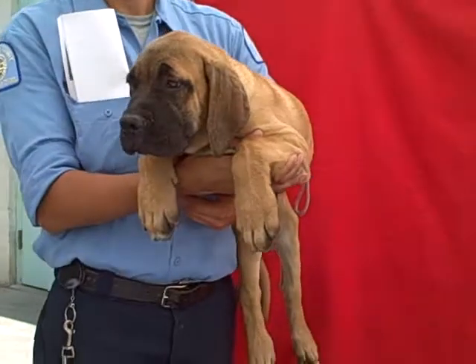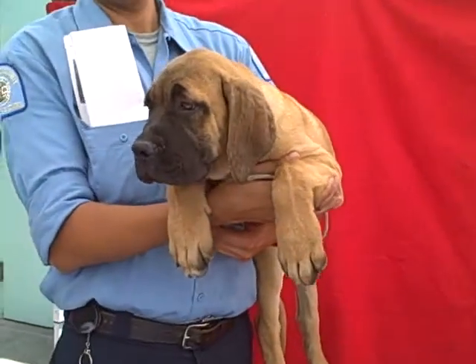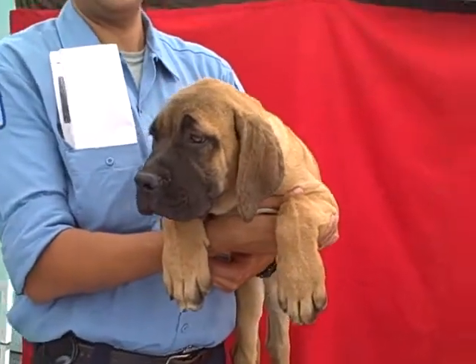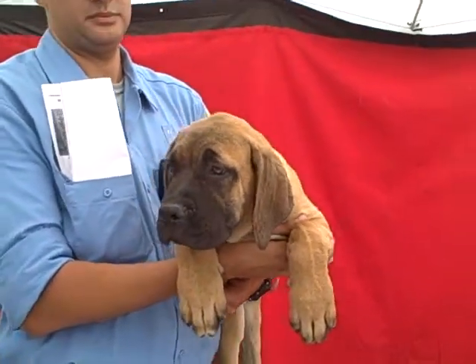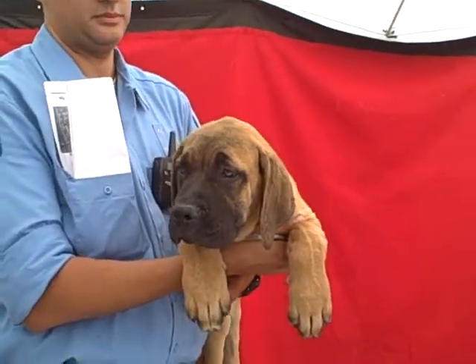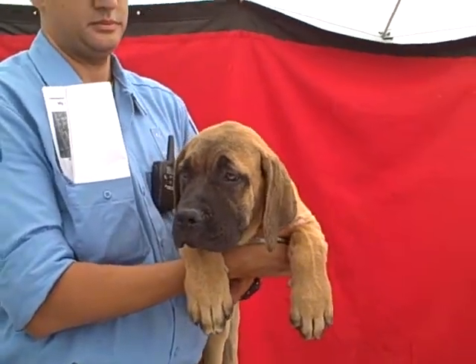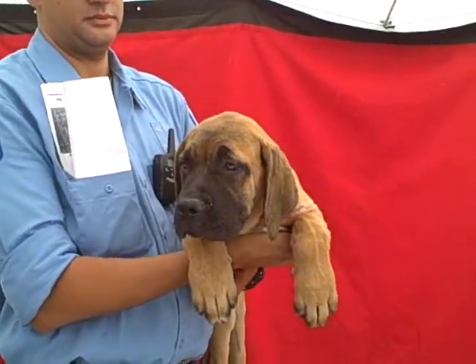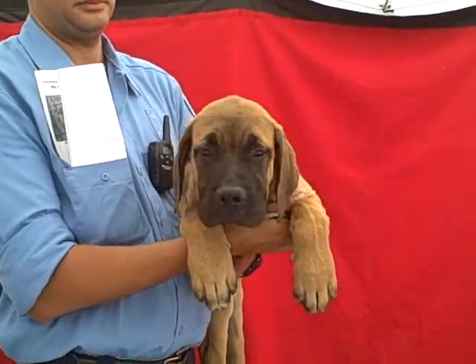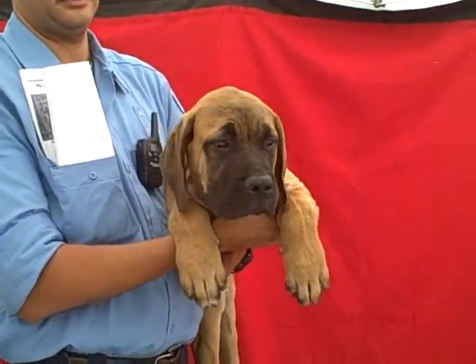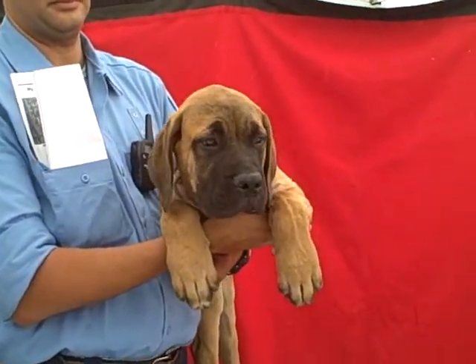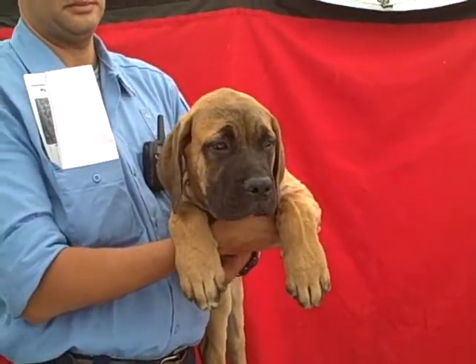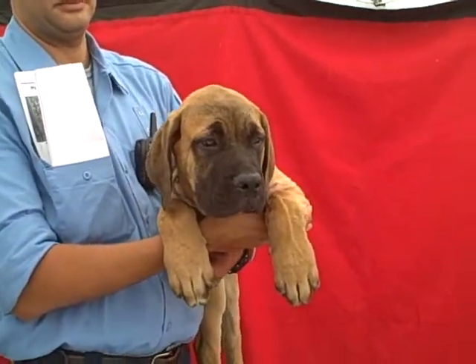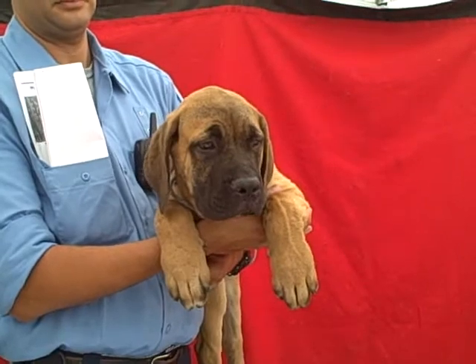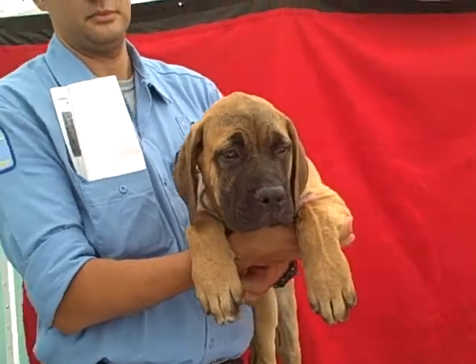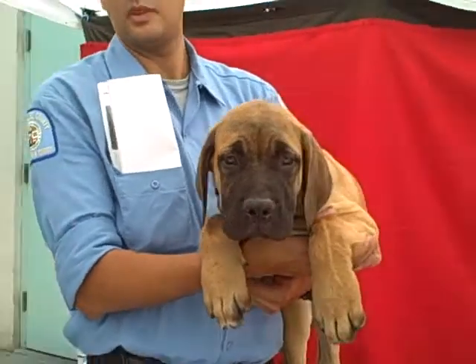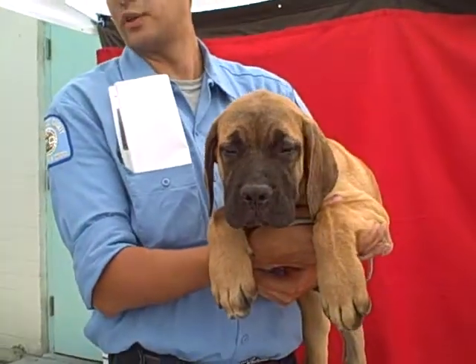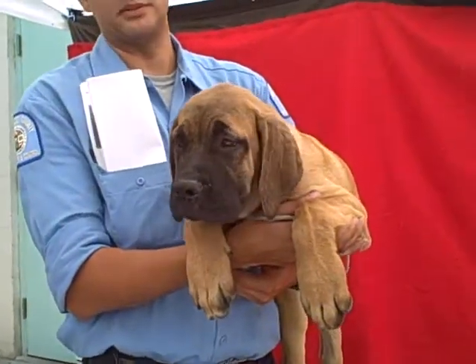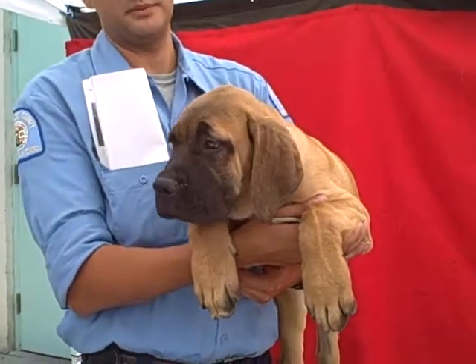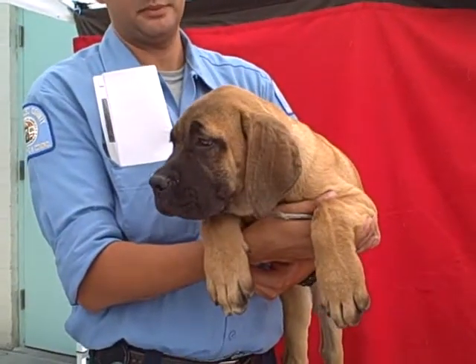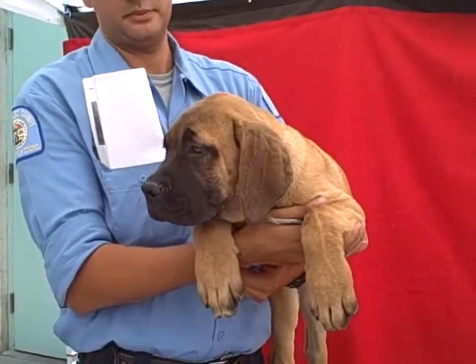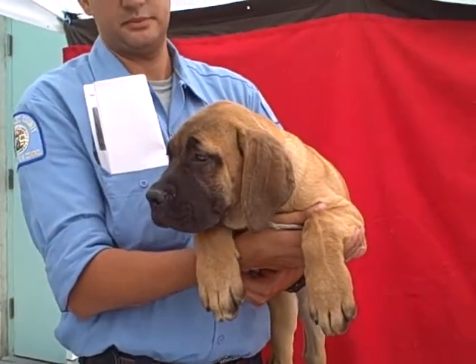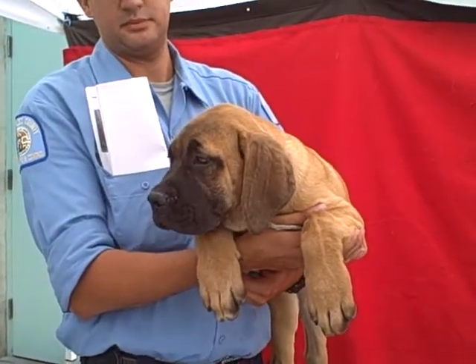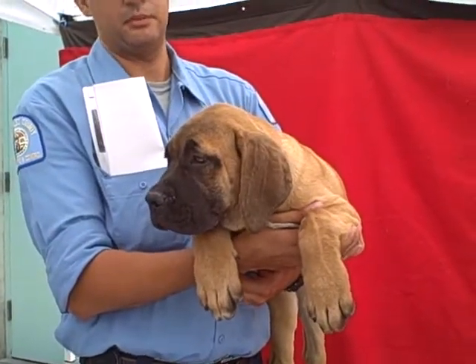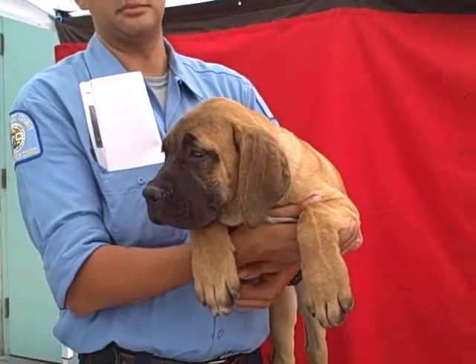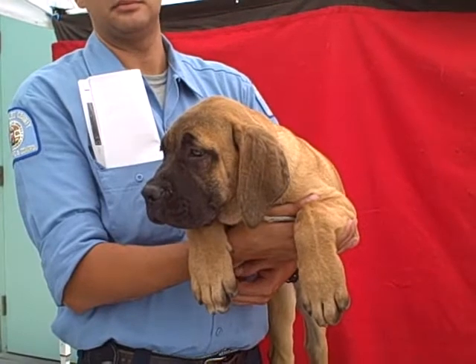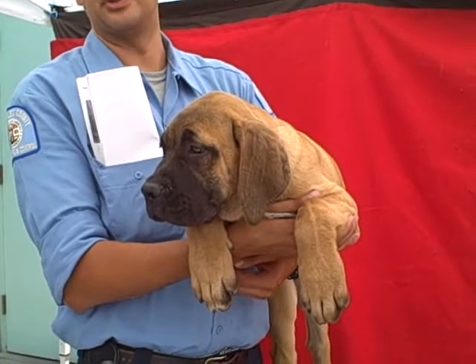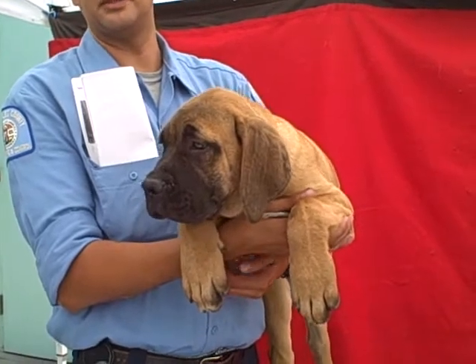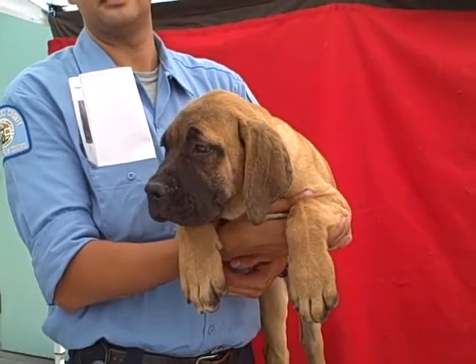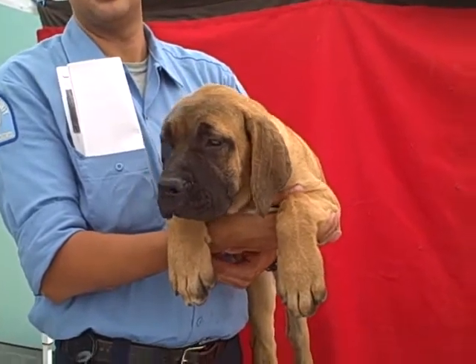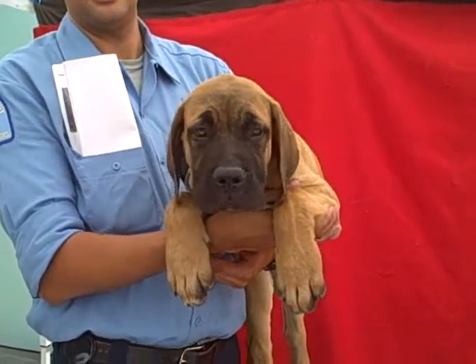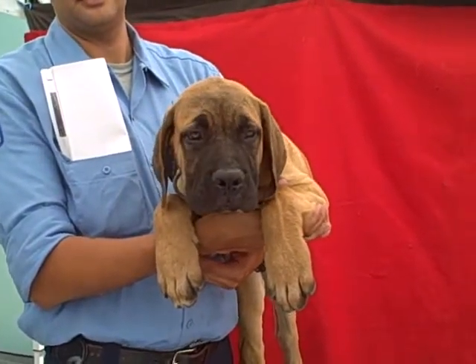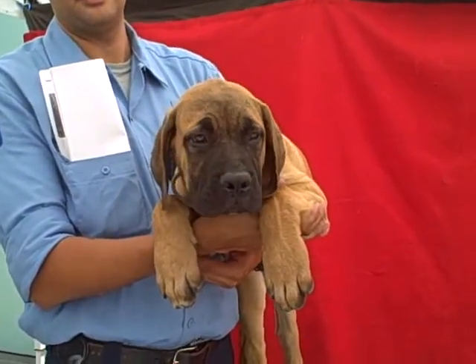He is three months old. He came in as a stray July 12th, and of course he is going to get bigger. He weighs 43 pounds and what do Bull Mastiffs get to be? 130 pounds. So he's going to be a big guy.